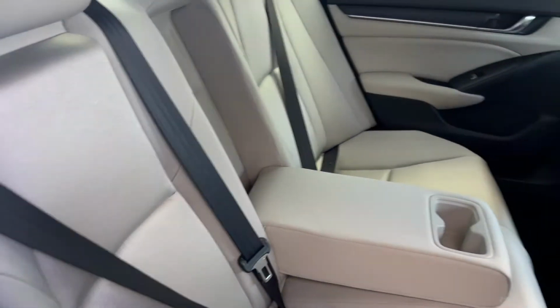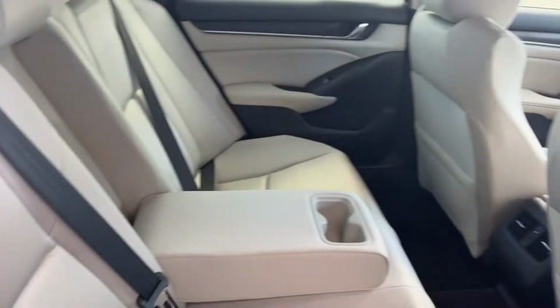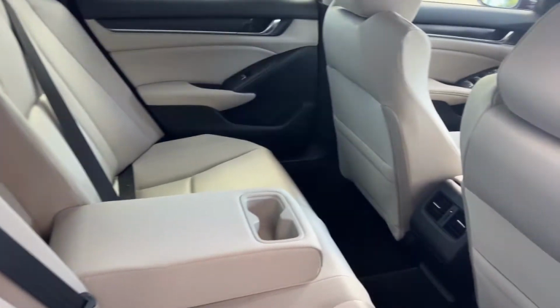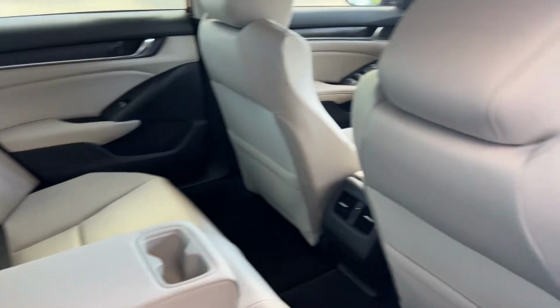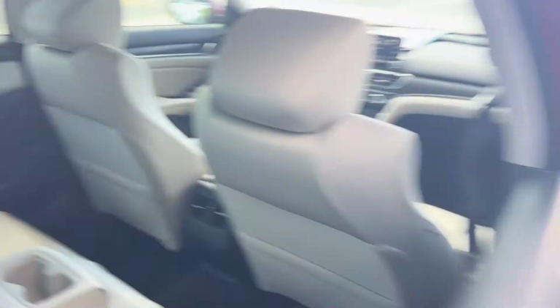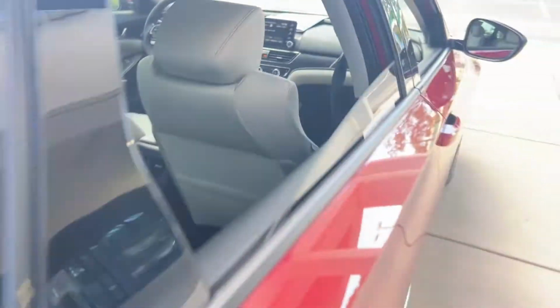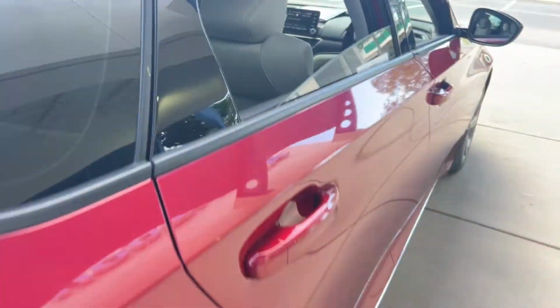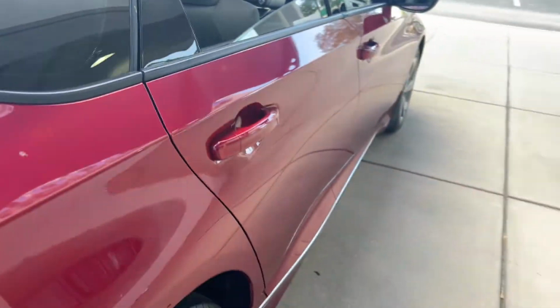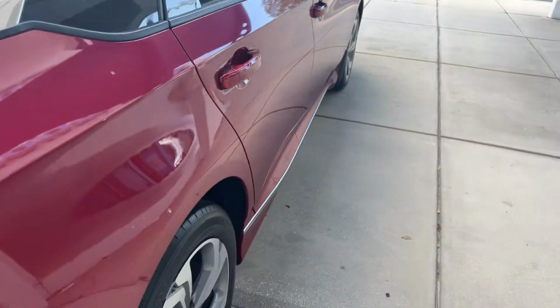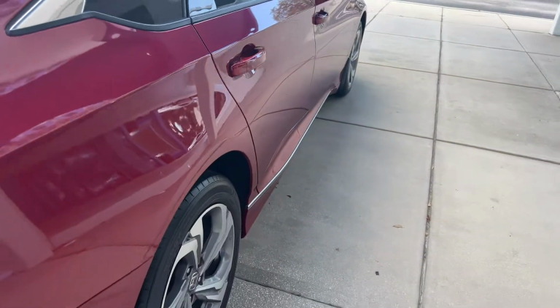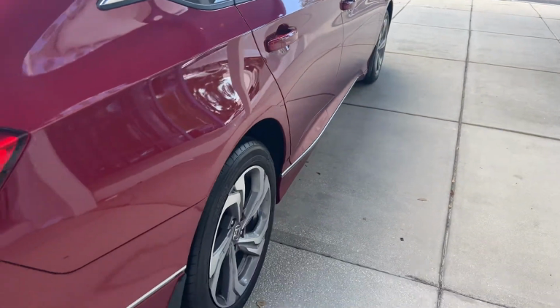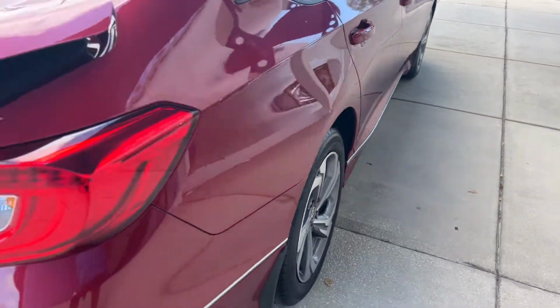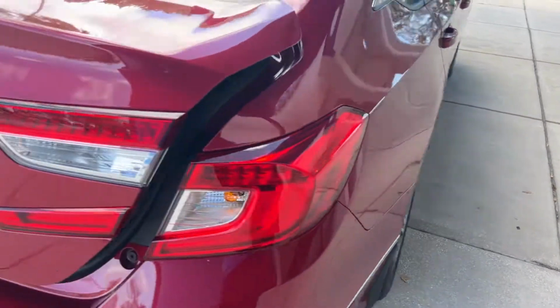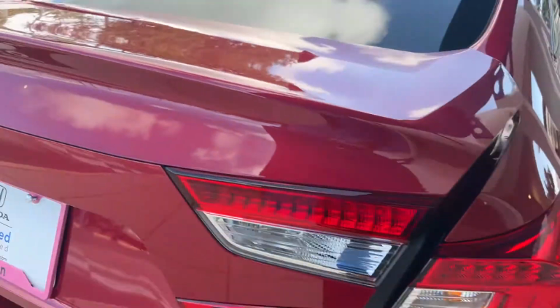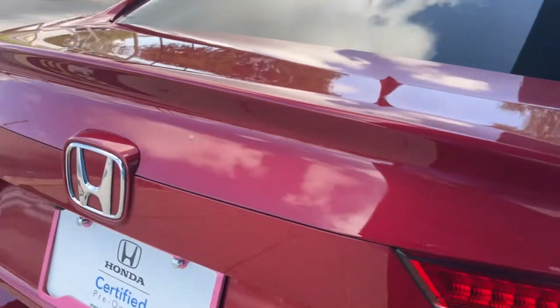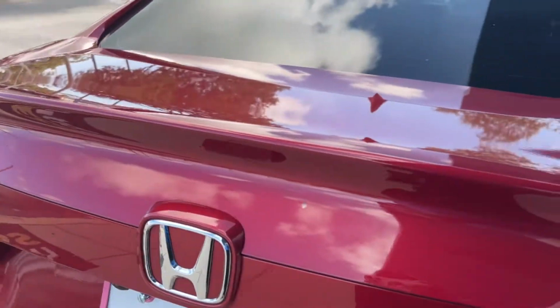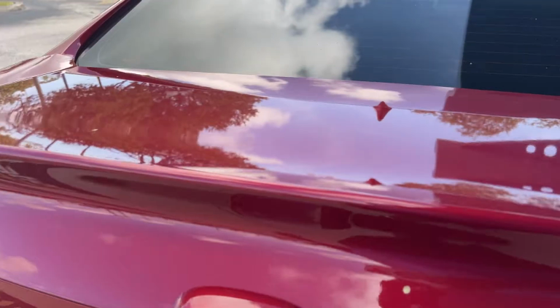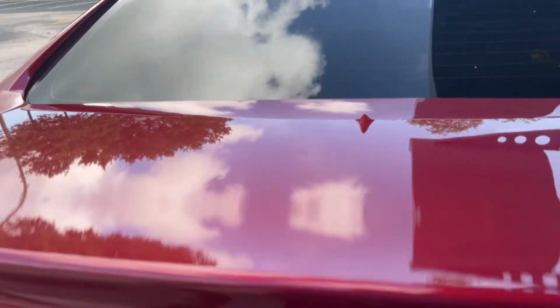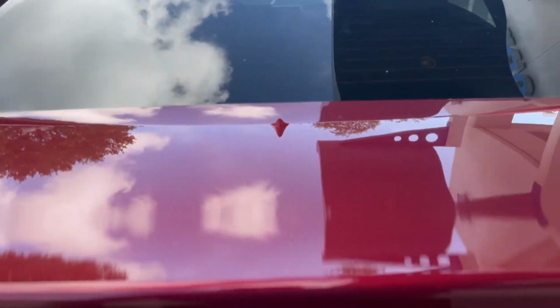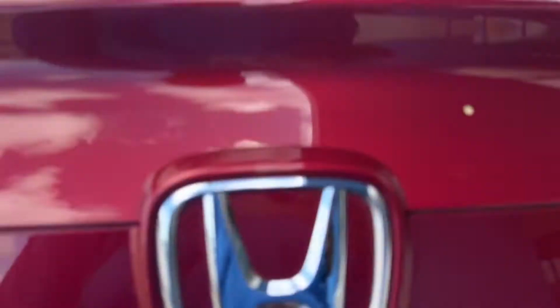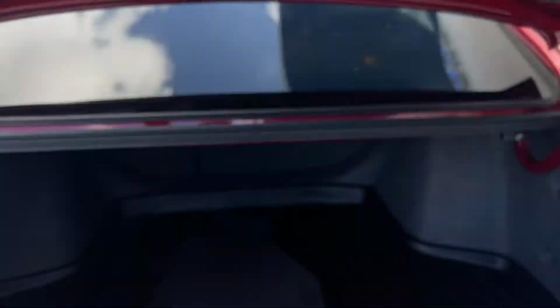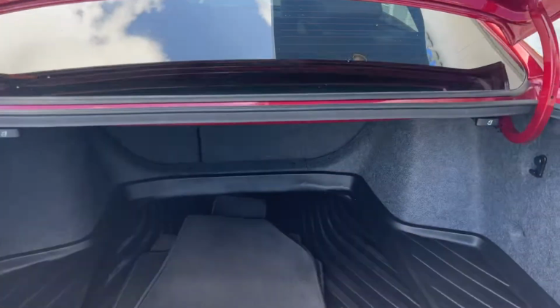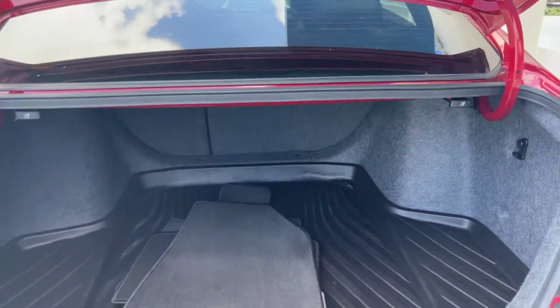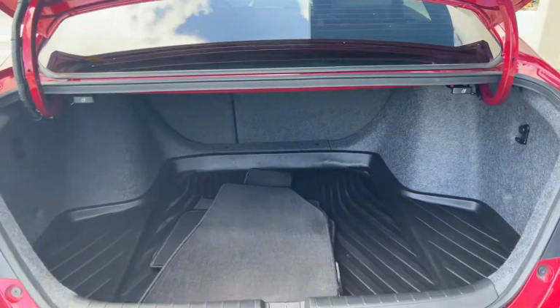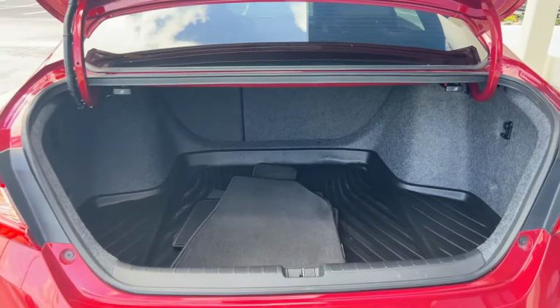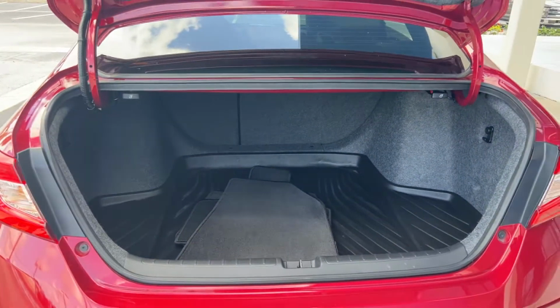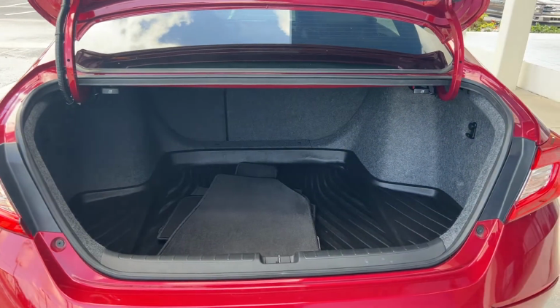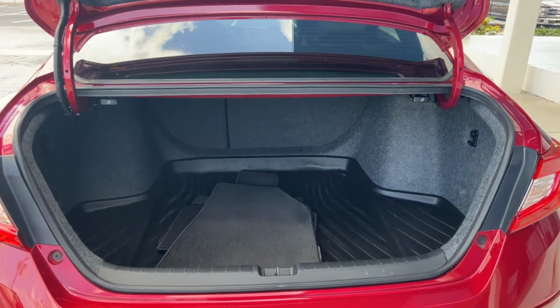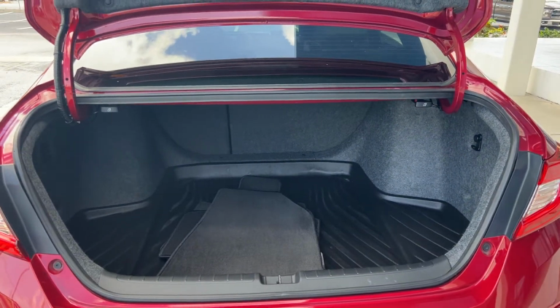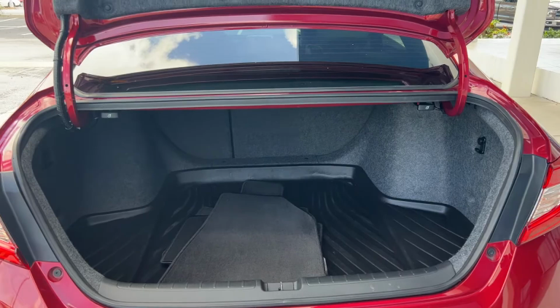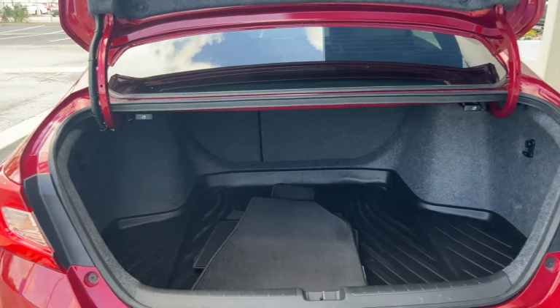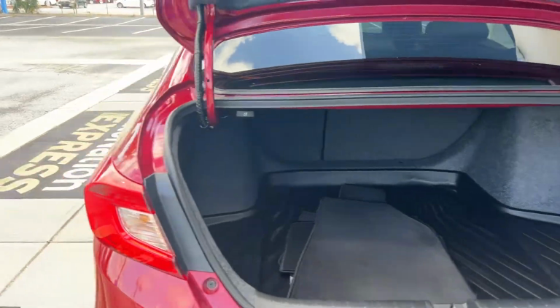Let's look at the rear seat. Aluminum wheels, backup camera, and a large trunk. The rear seats fold down for additional storage.